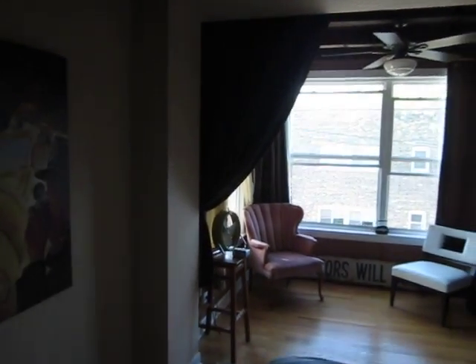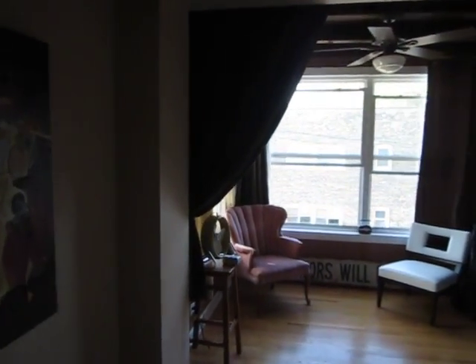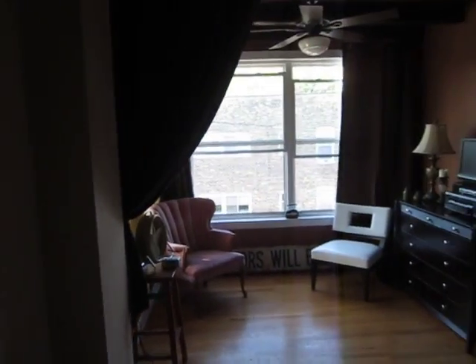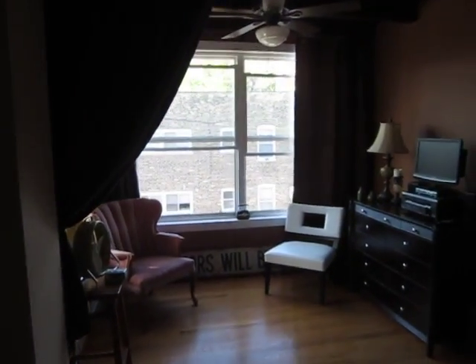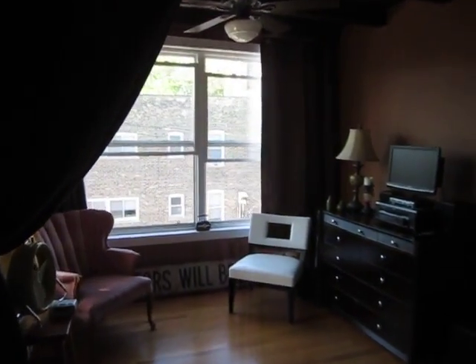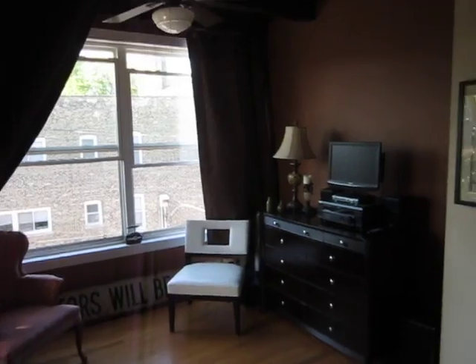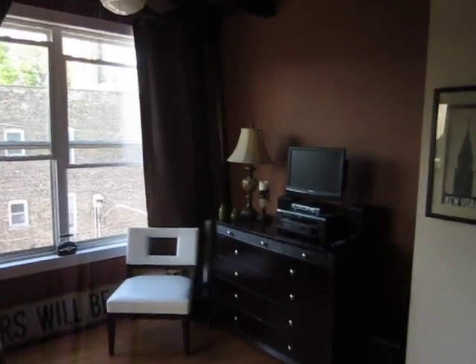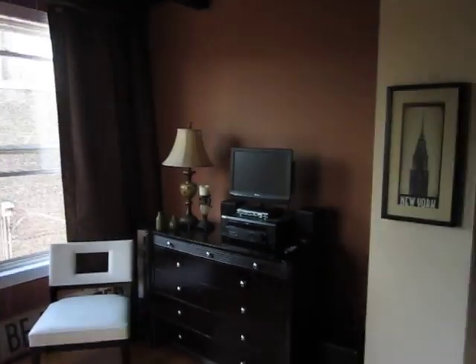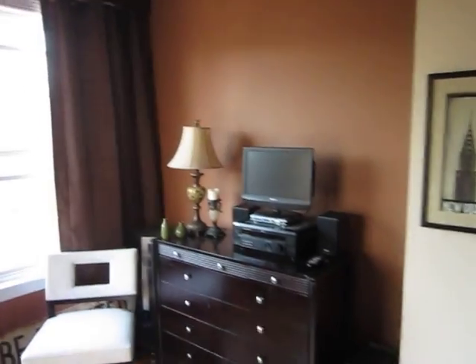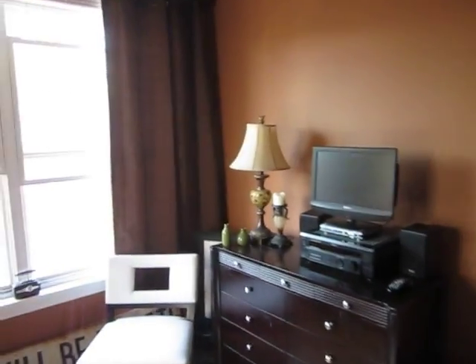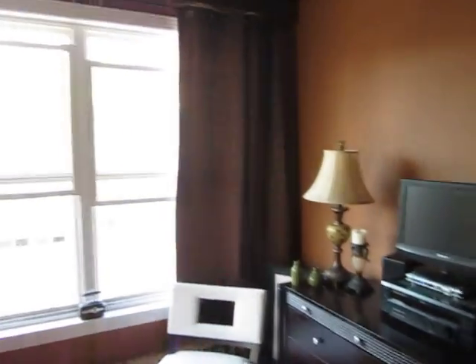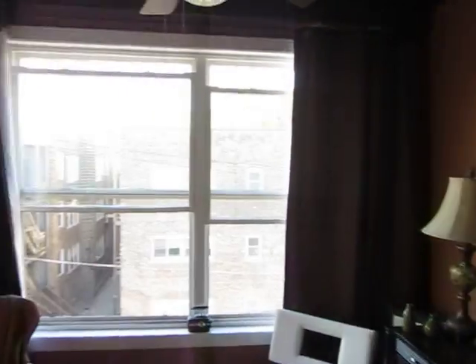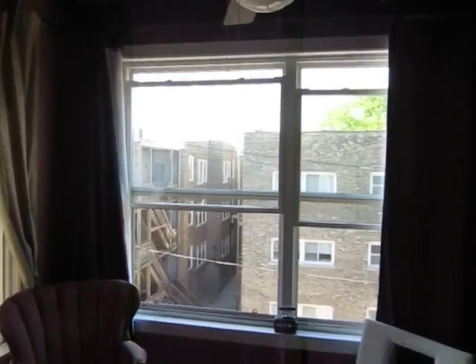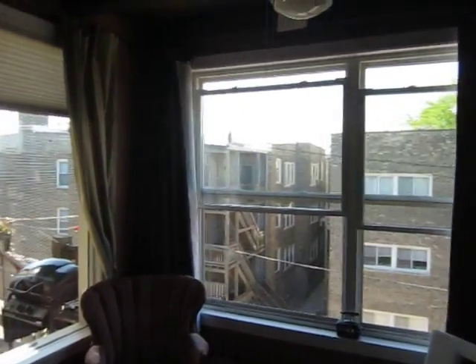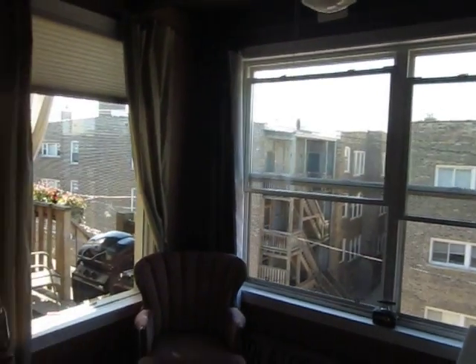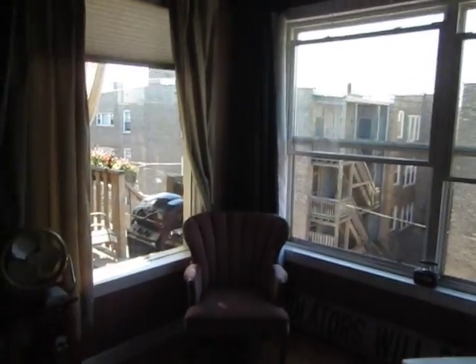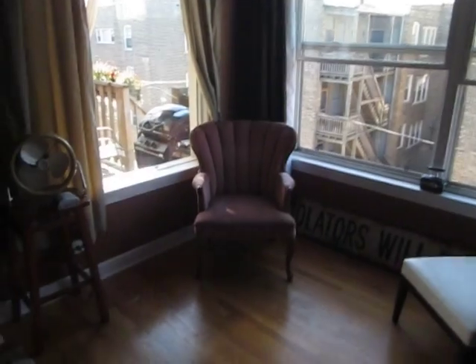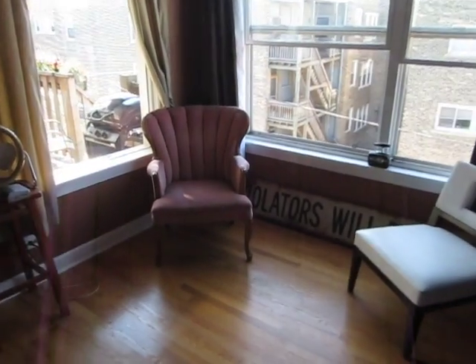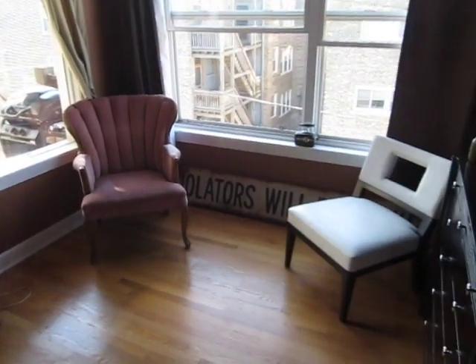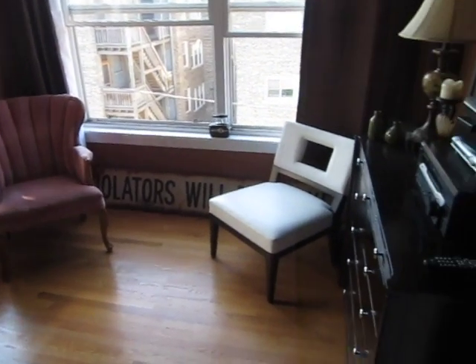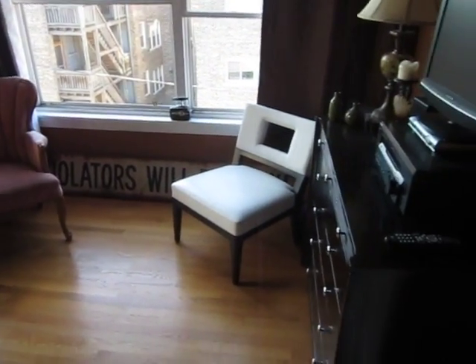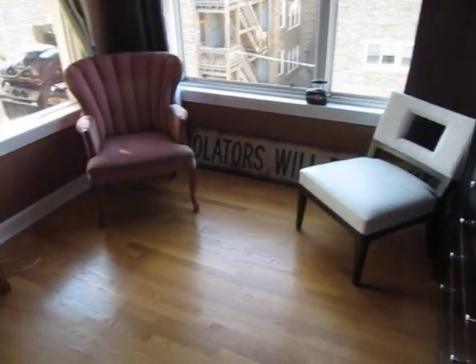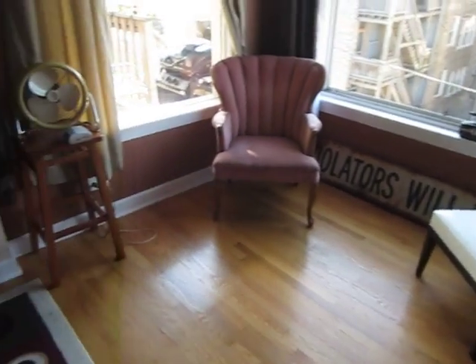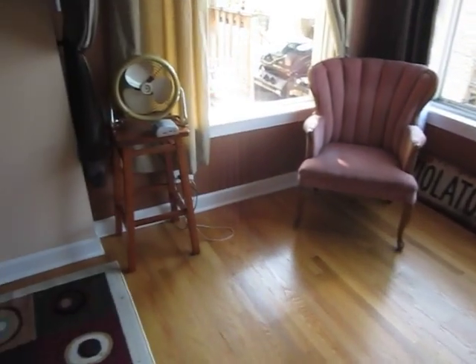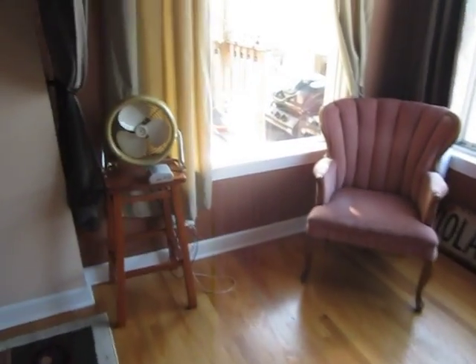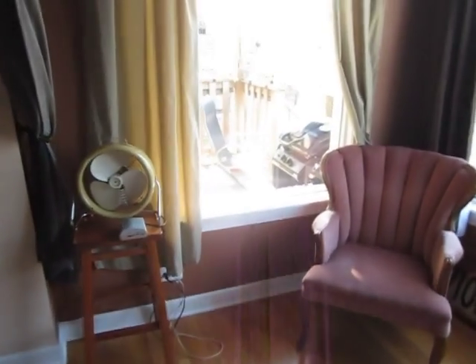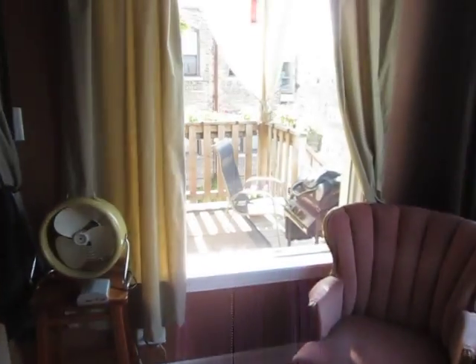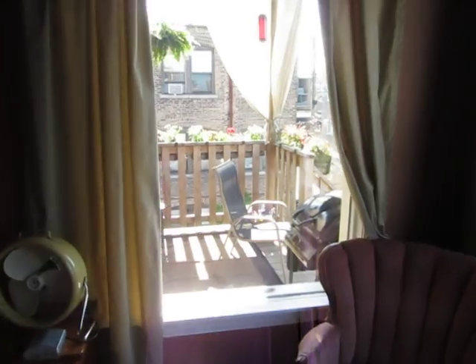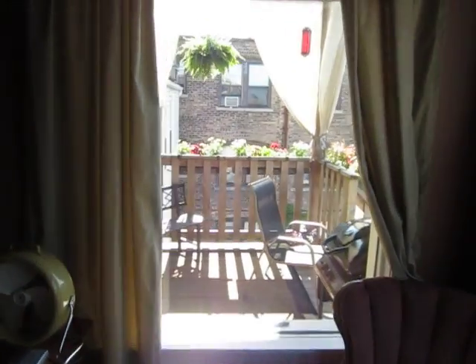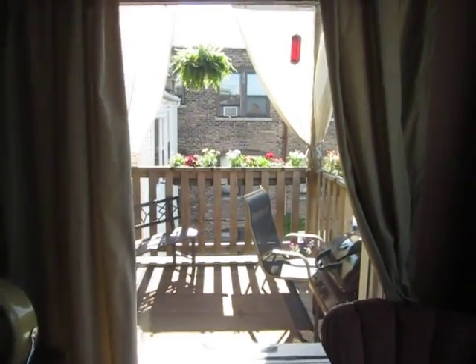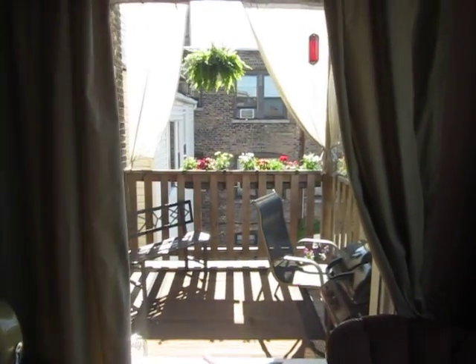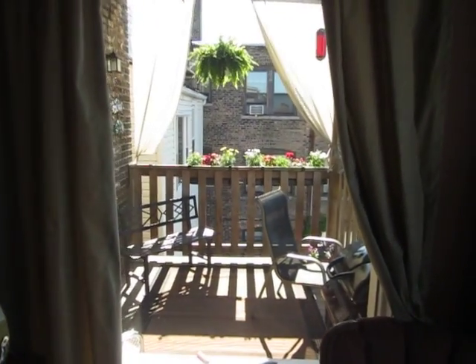With big, big, big windows. Really neat kind of sitting area here with lots of space. And then you look out this window and there's our patio again, from the inside.